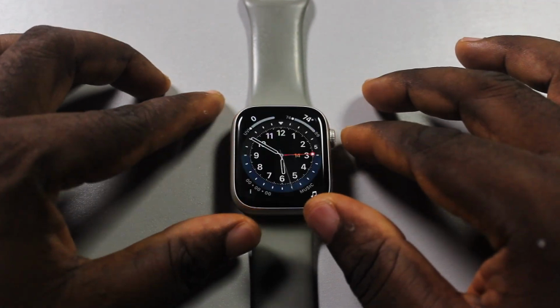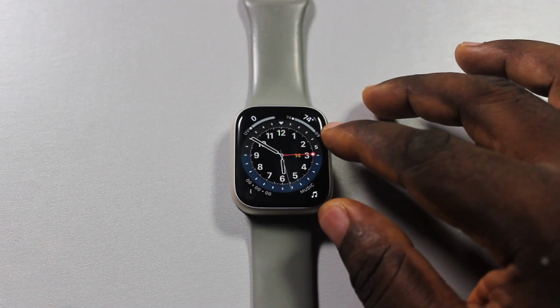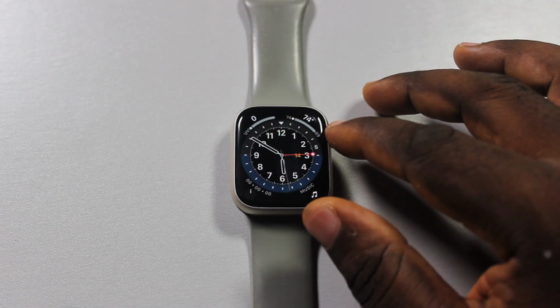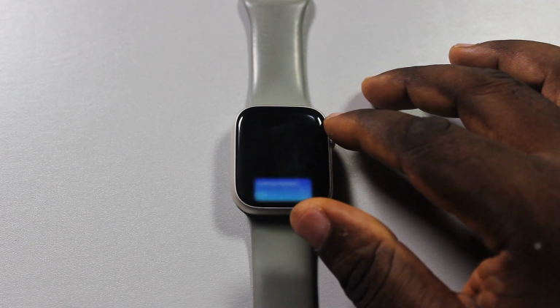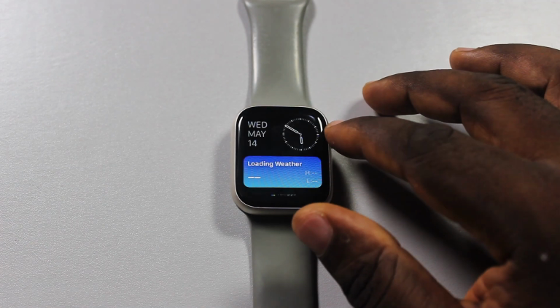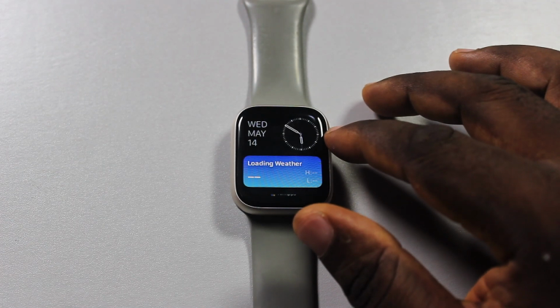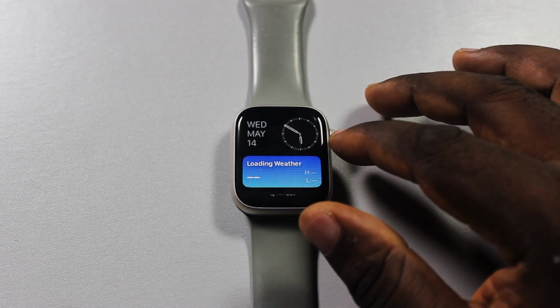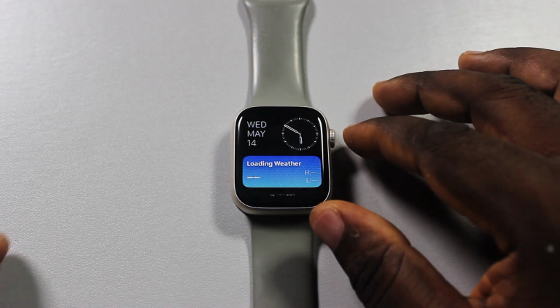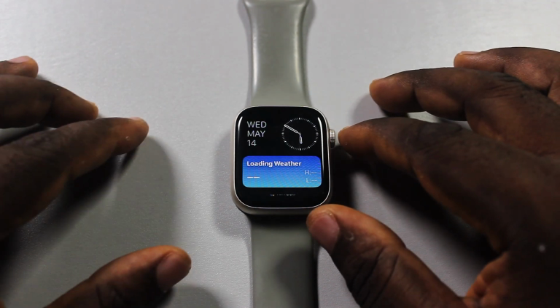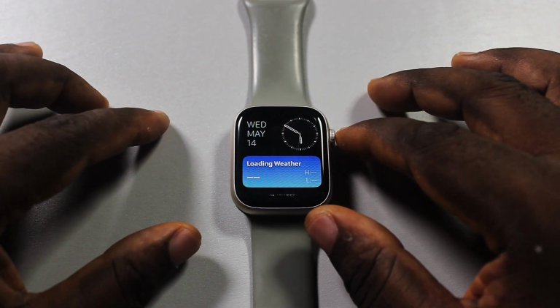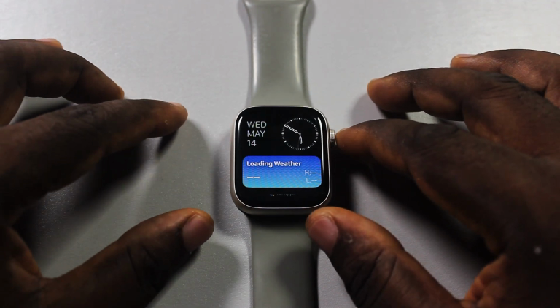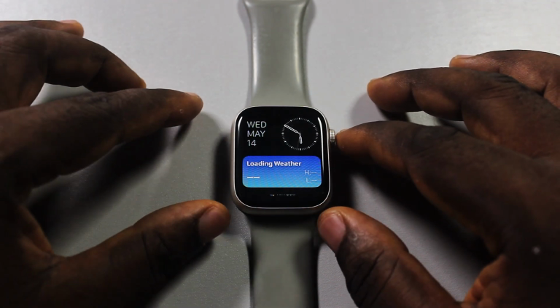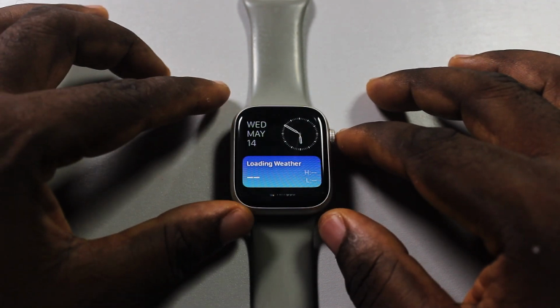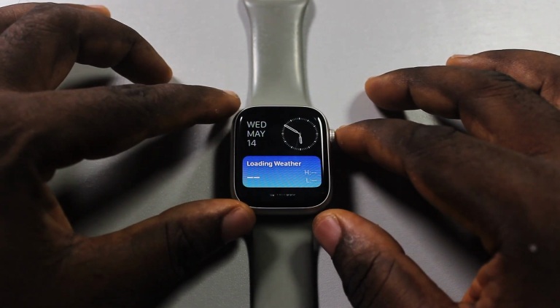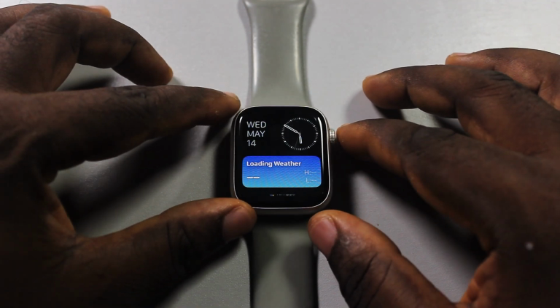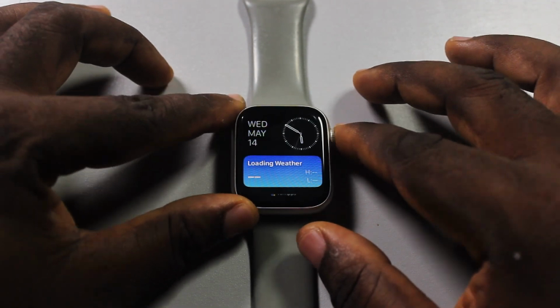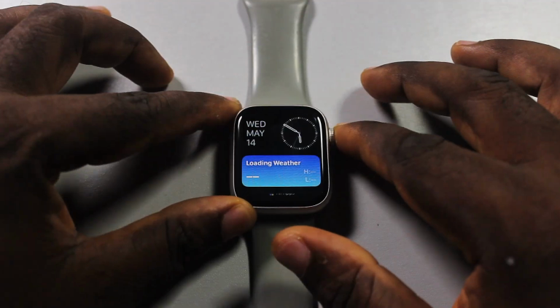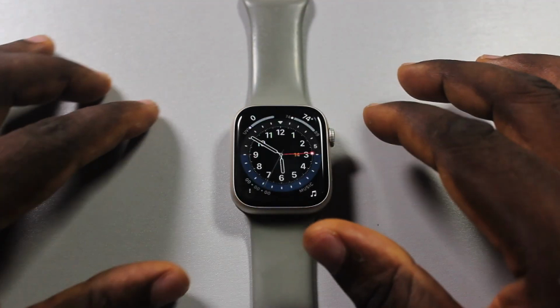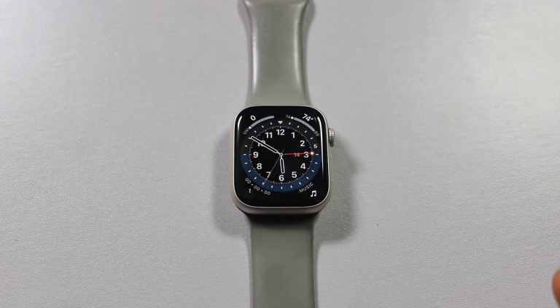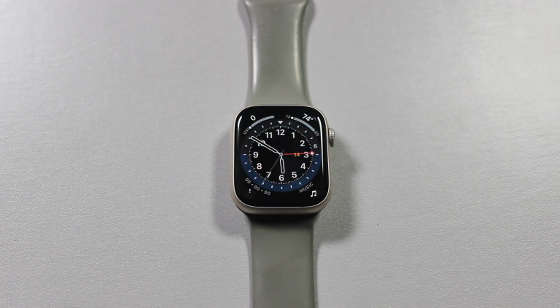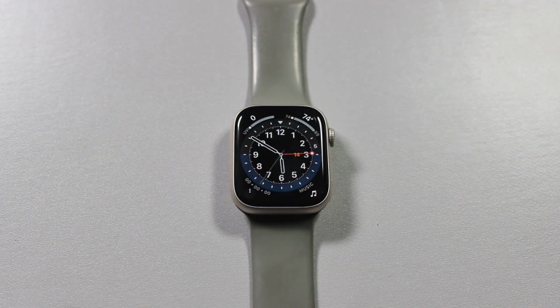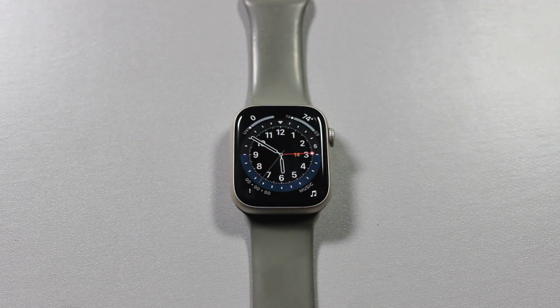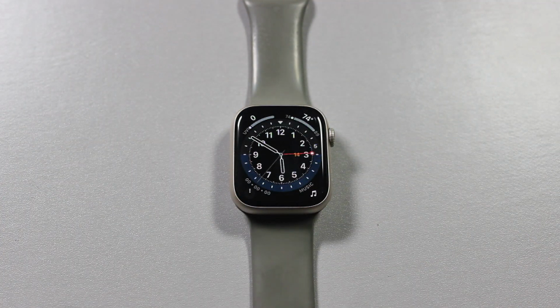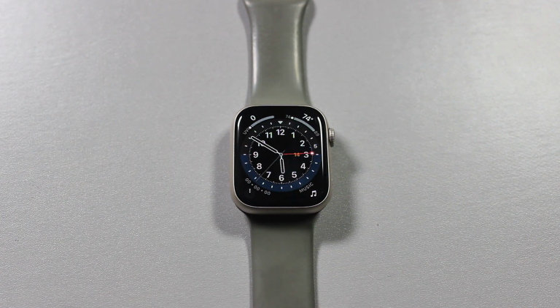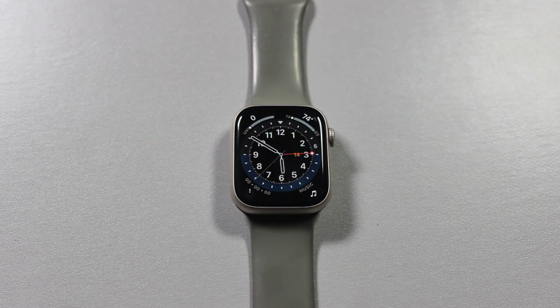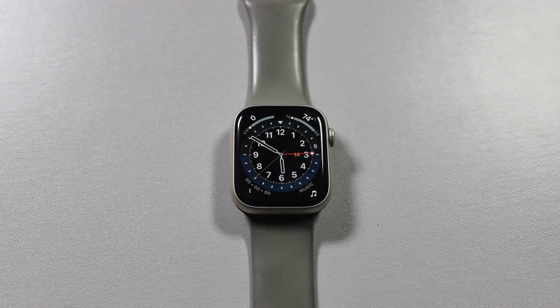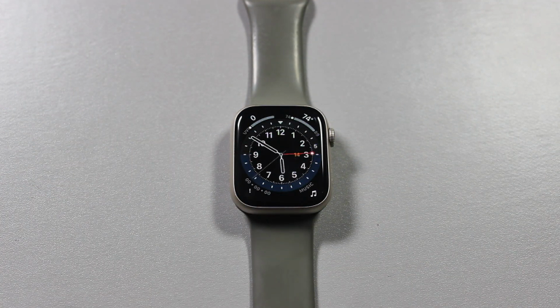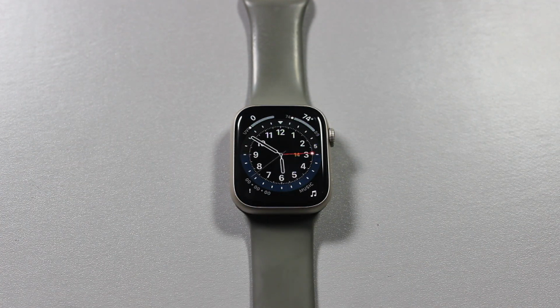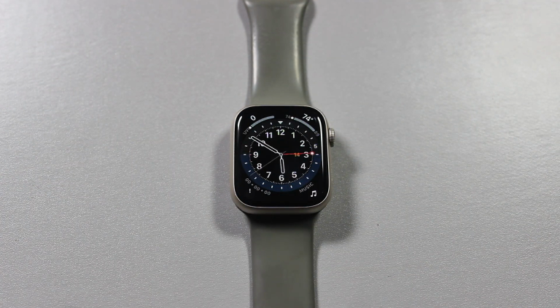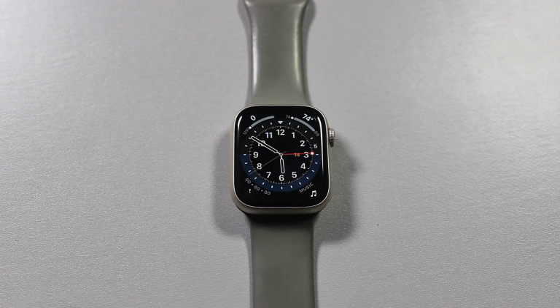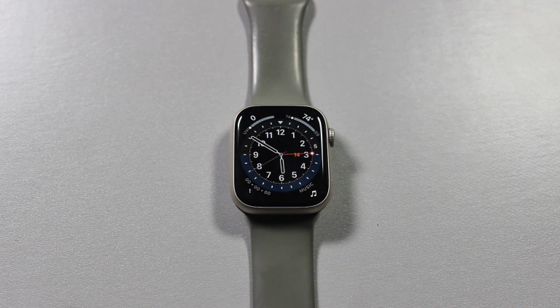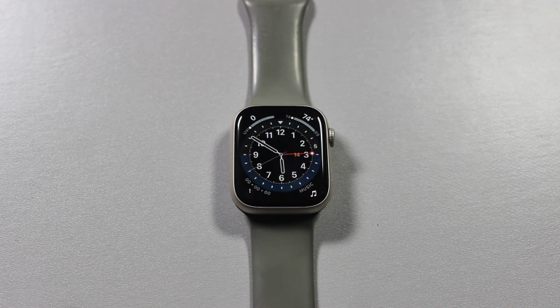When next your Apple Watch screen is locked and you rotate the digital crown, this is not going to turn on or wake your Apple Watch again. And that is exactly how to turn off digital crown to unlock Apple Watch.